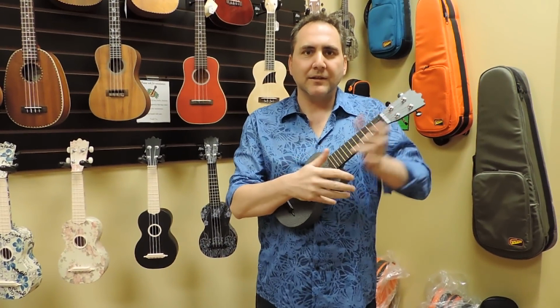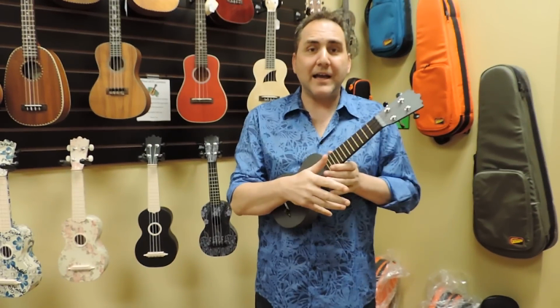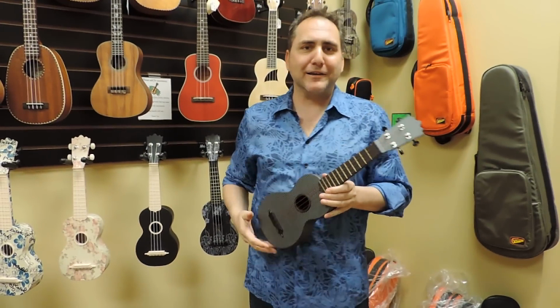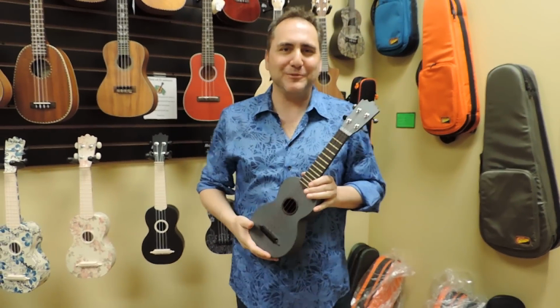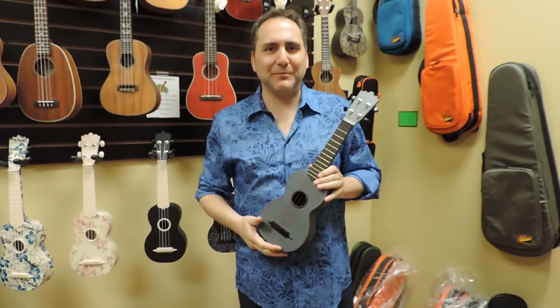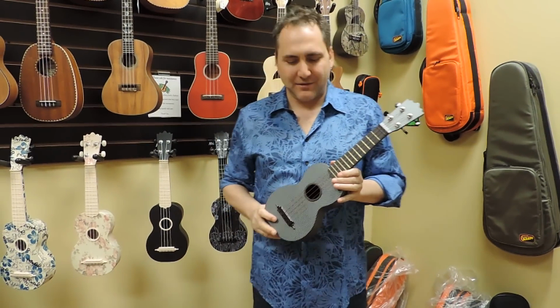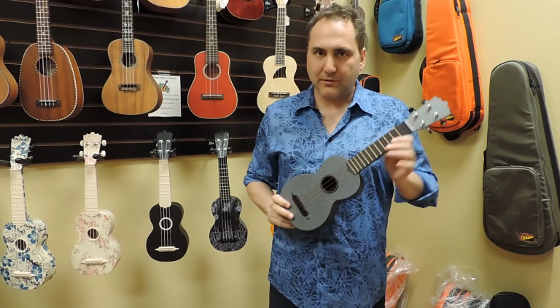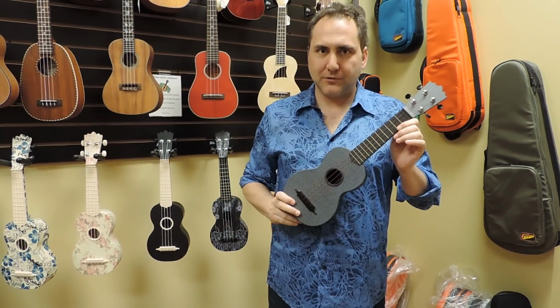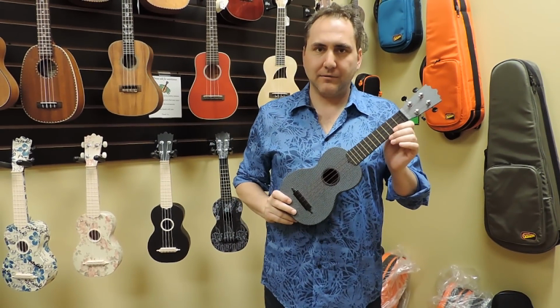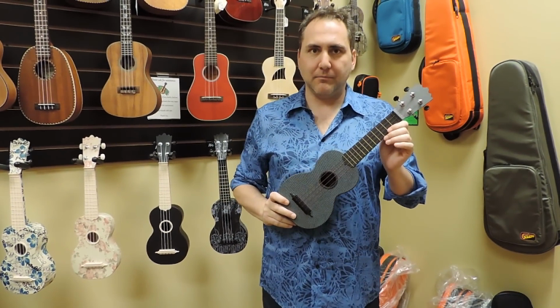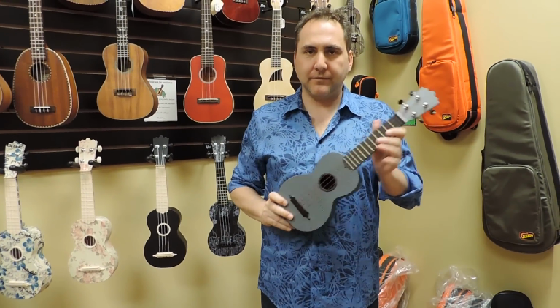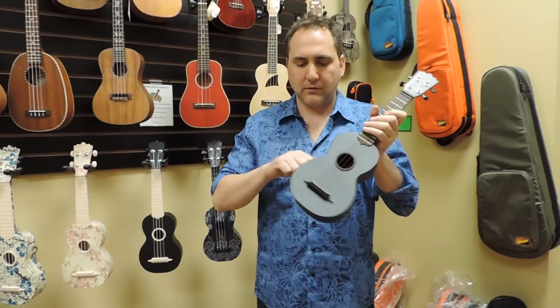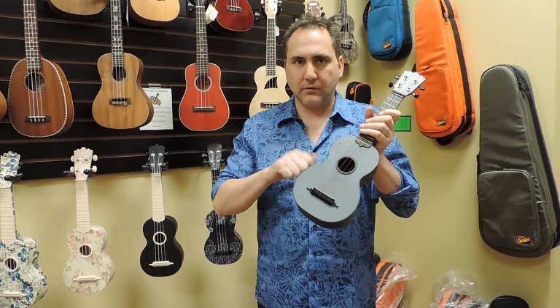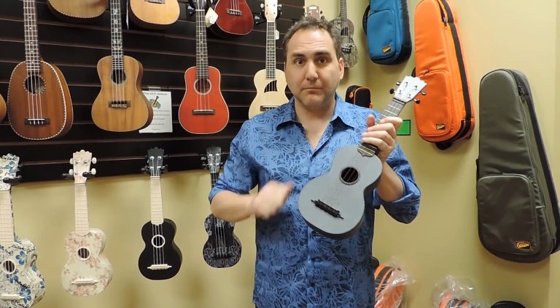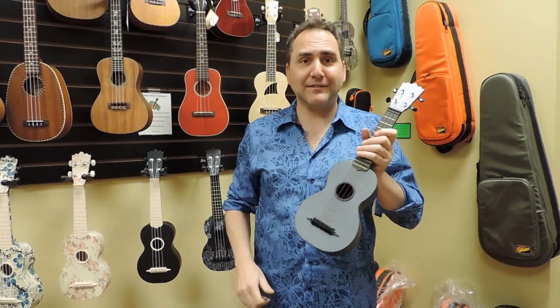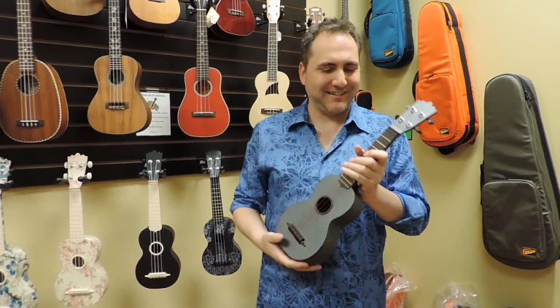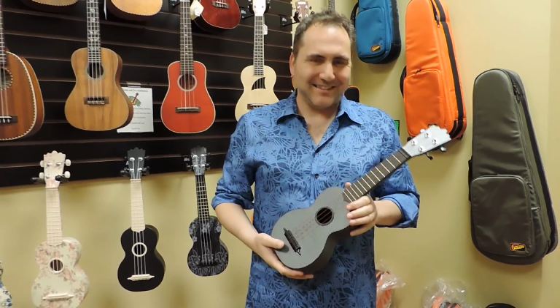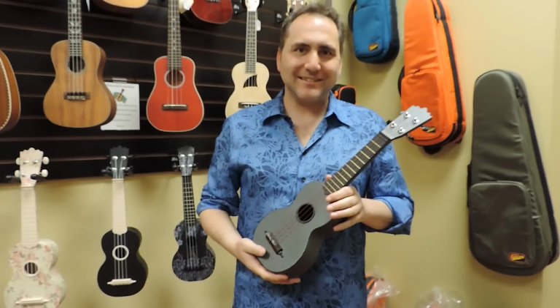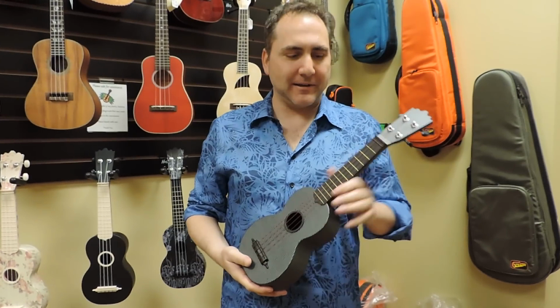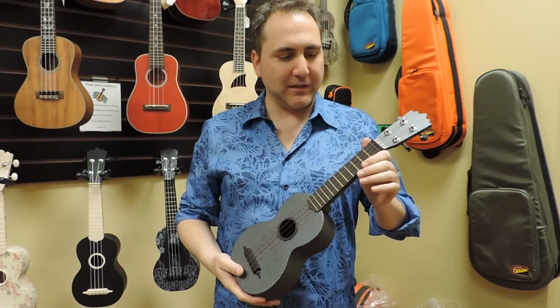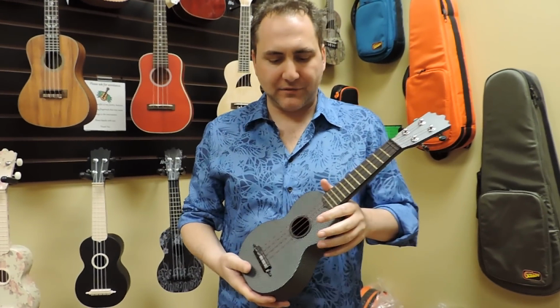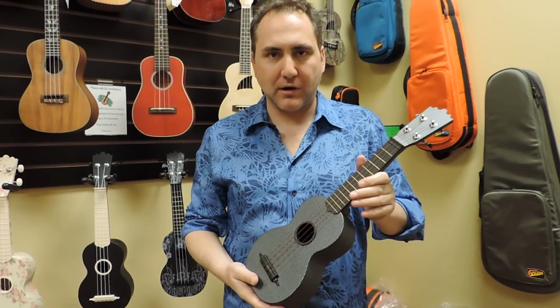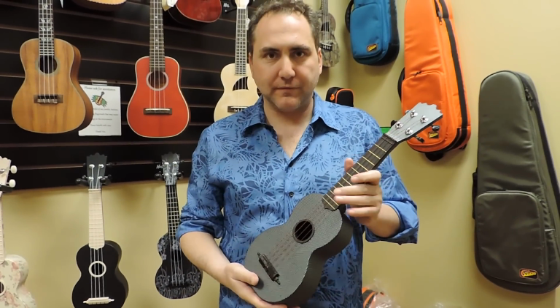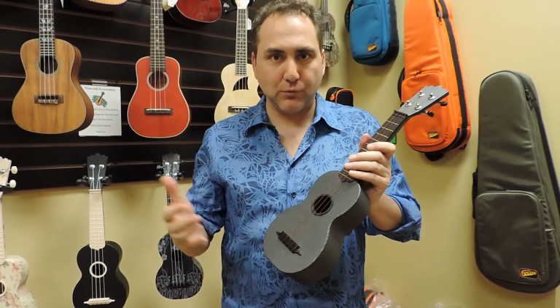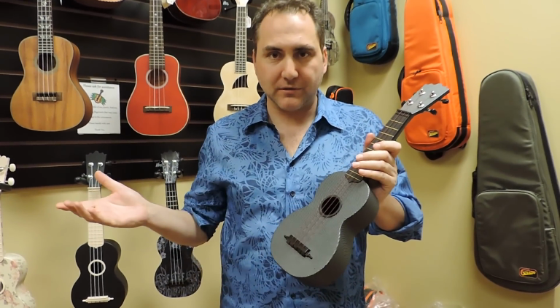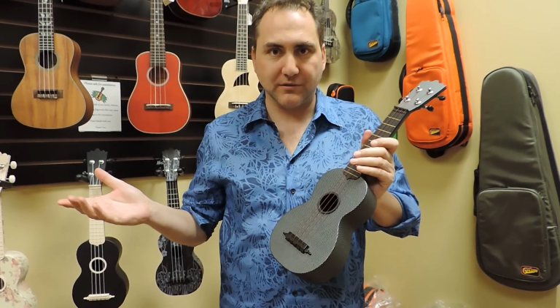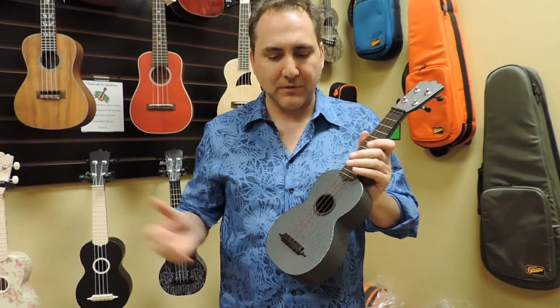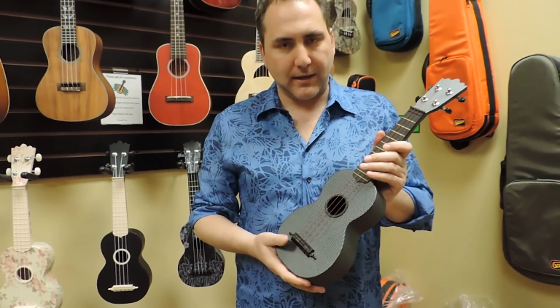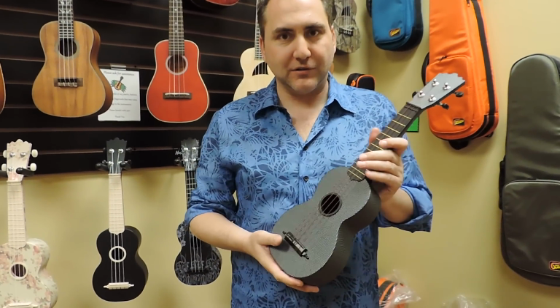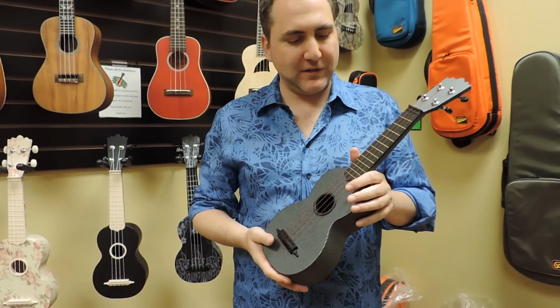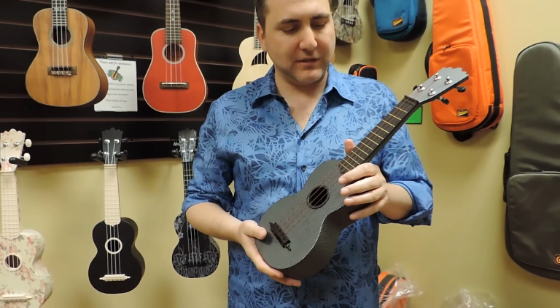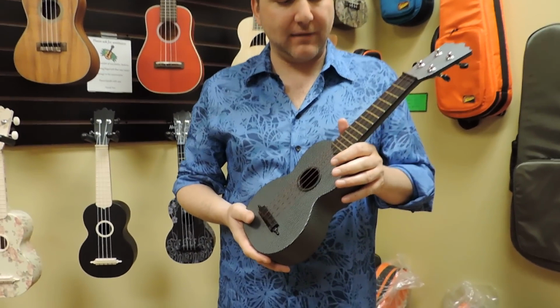Hey, Mike from Uke Republic. I have a normal ukulele made of plastic. This is an all-plastic Soprano Uke — we've got a few of them here as you can see. I'll show you some of the features that they have.